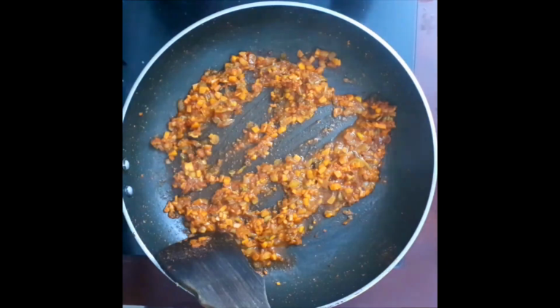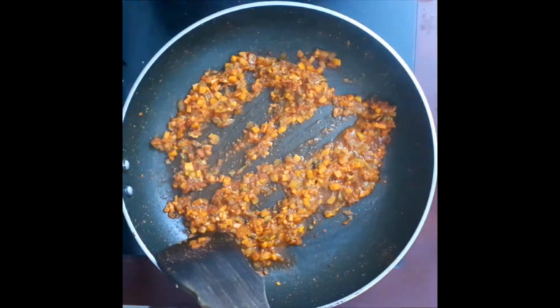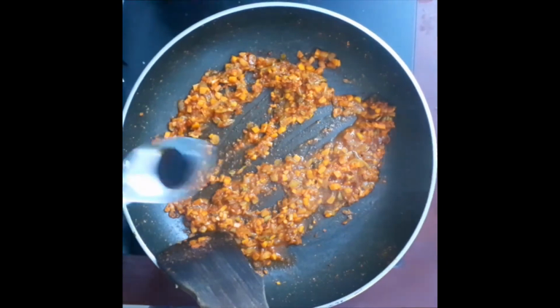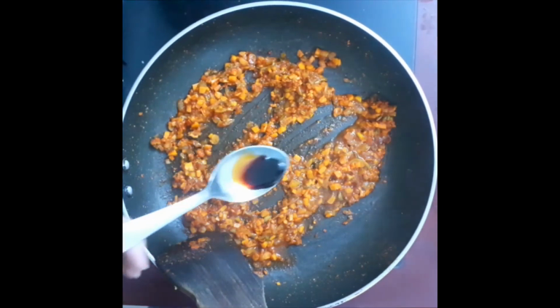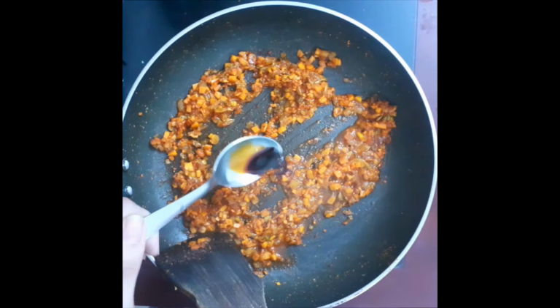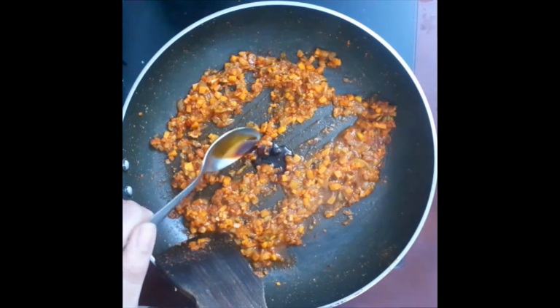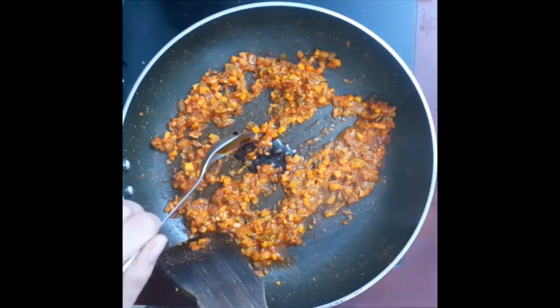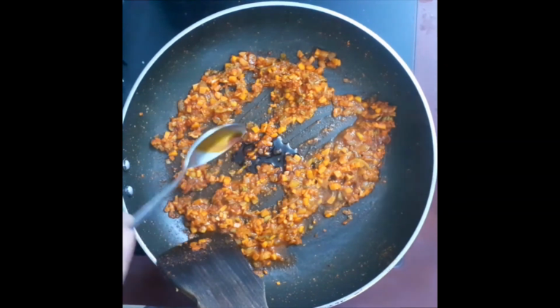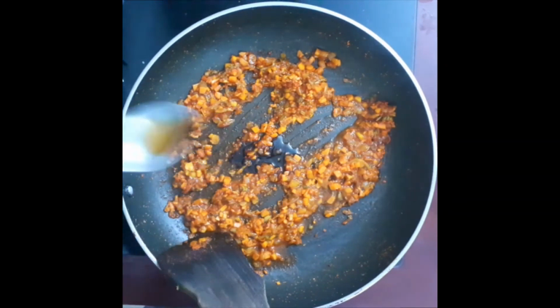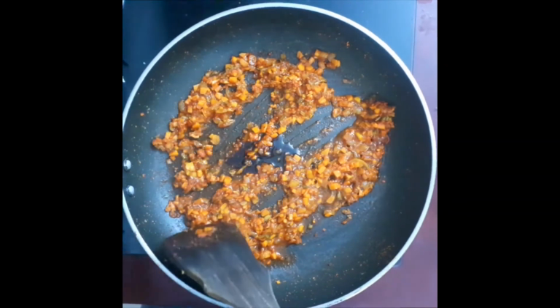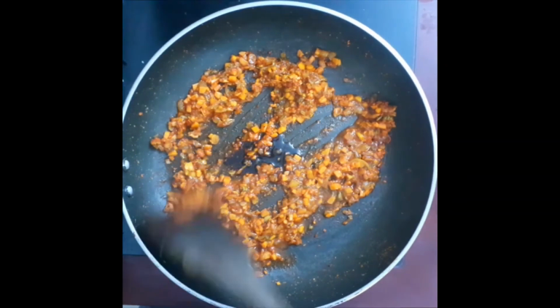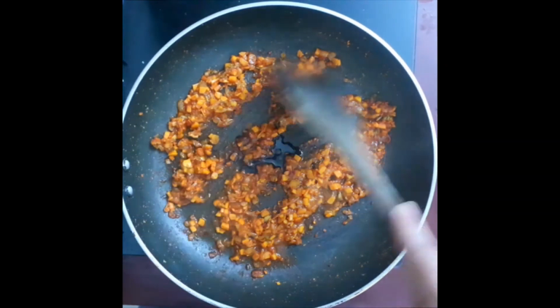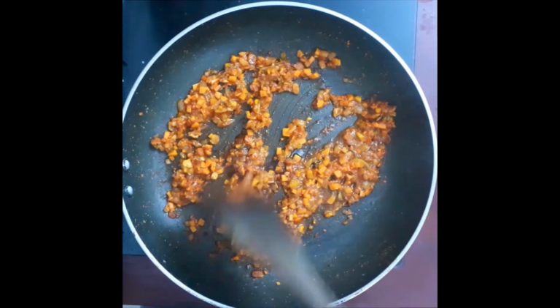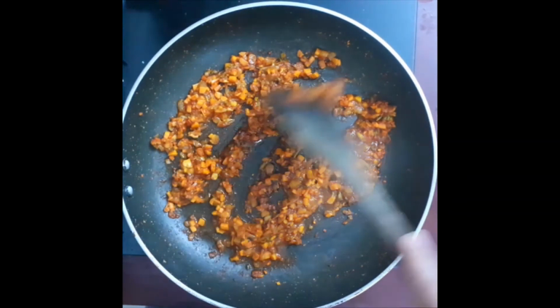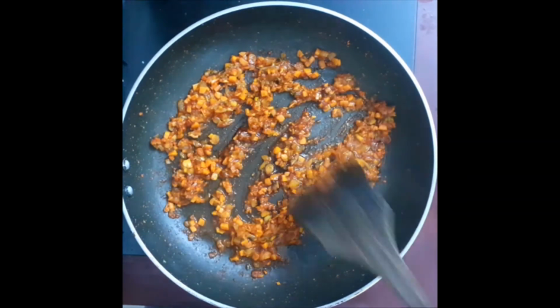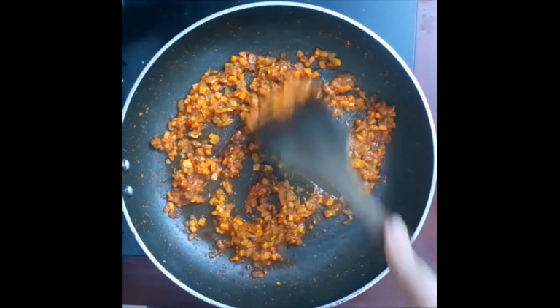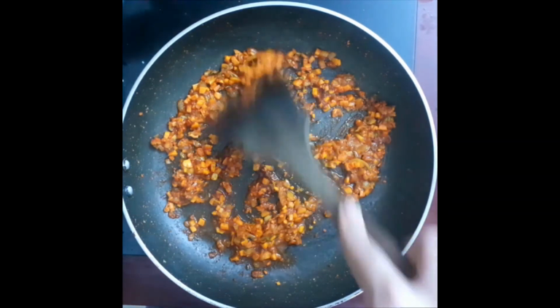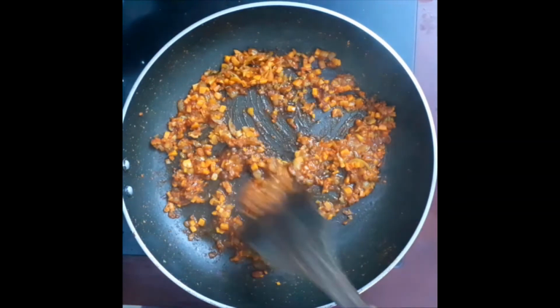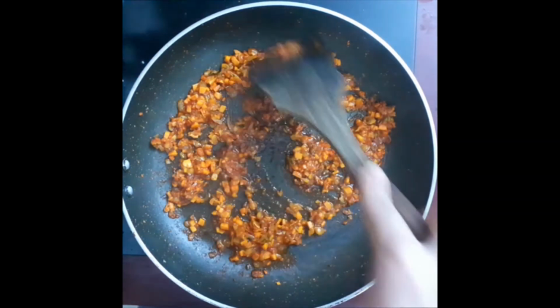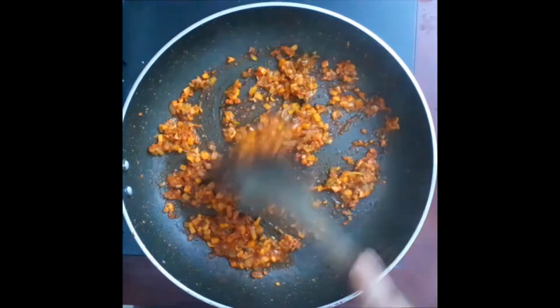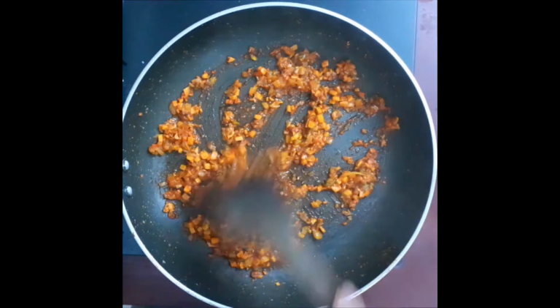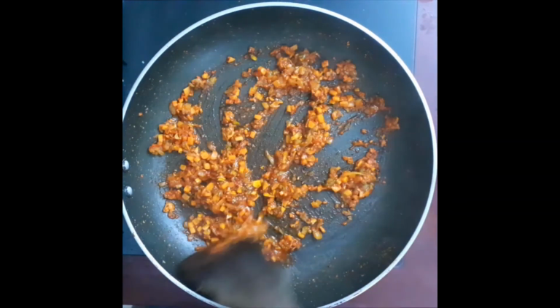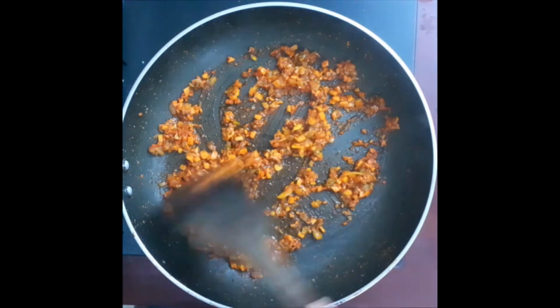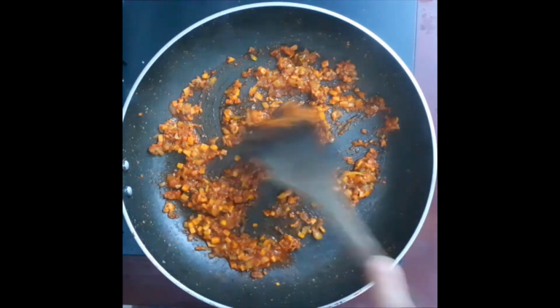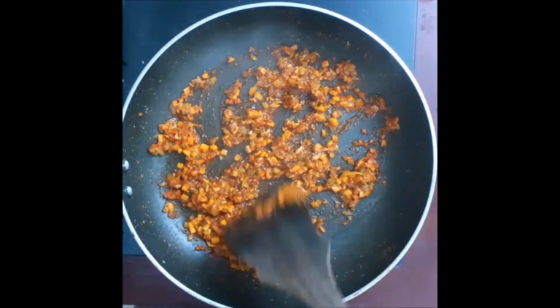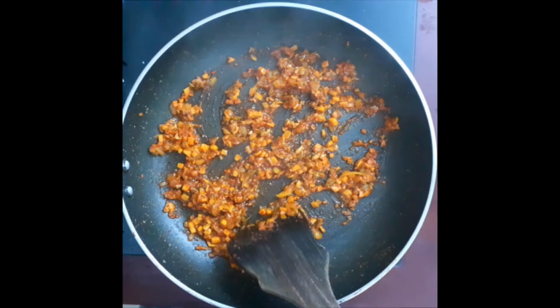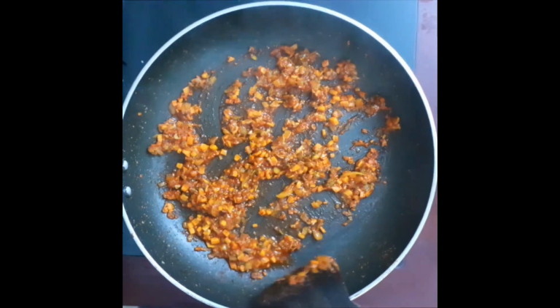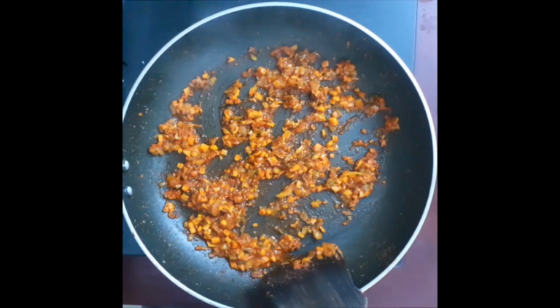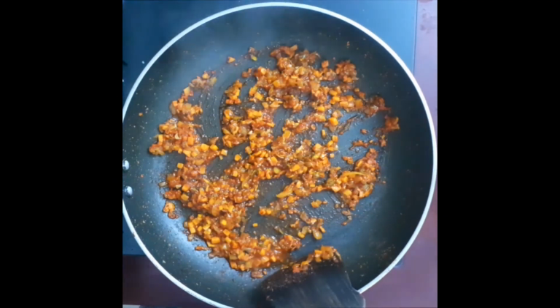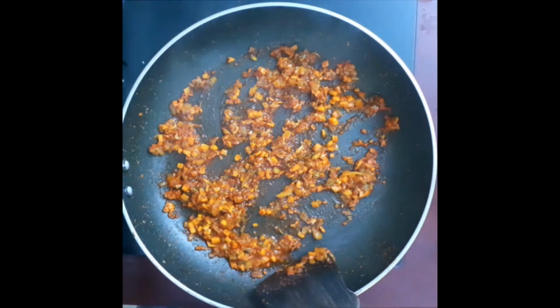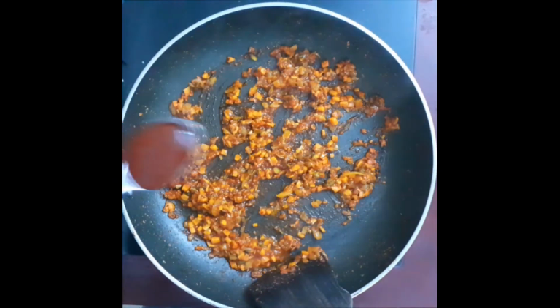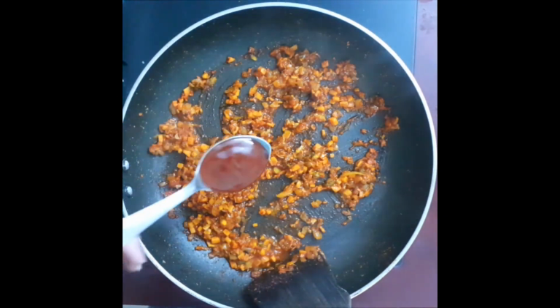Add sauce — 1 teaspoon of soy sauce and 1 tablespoon of tomato sauce. Mix it.